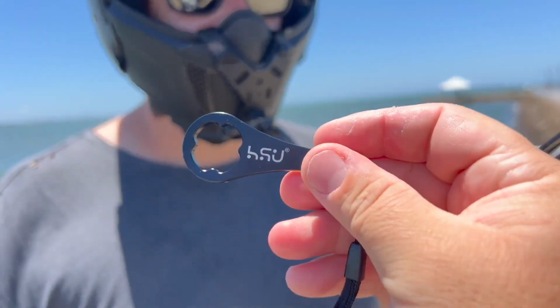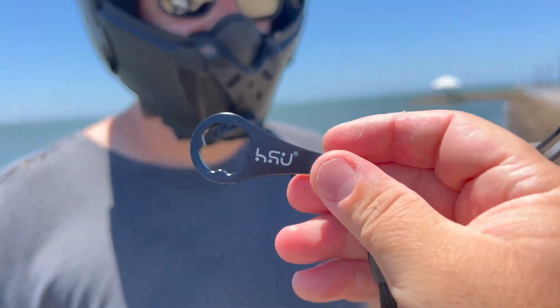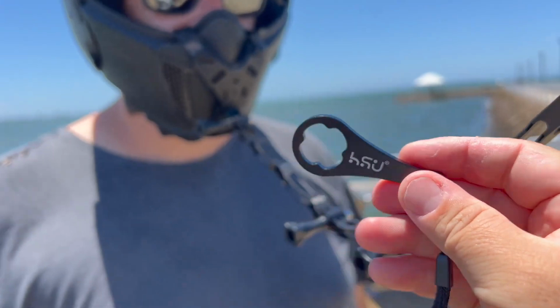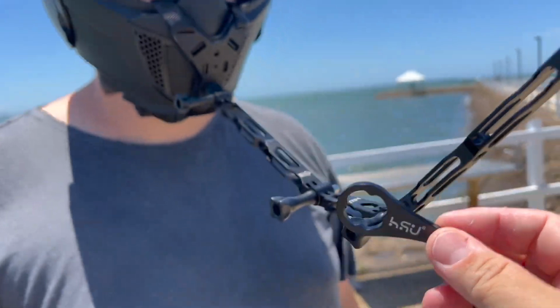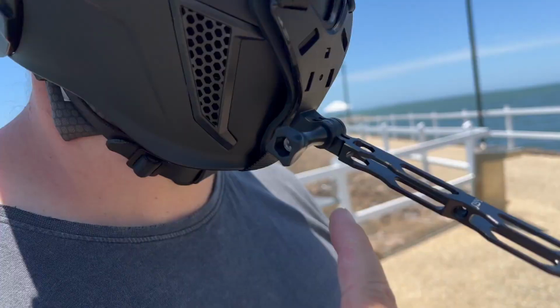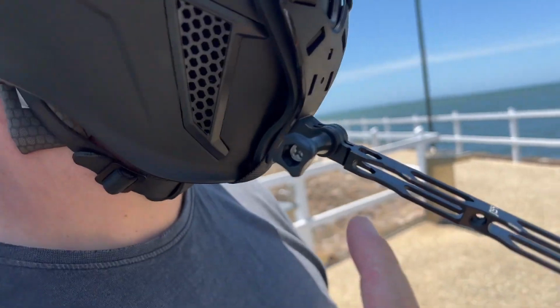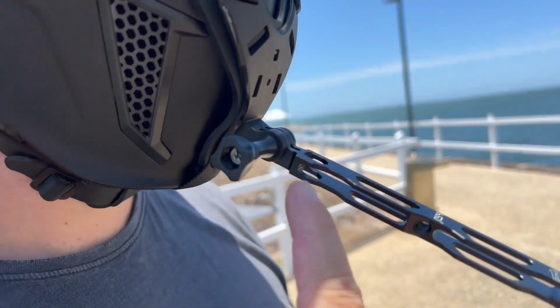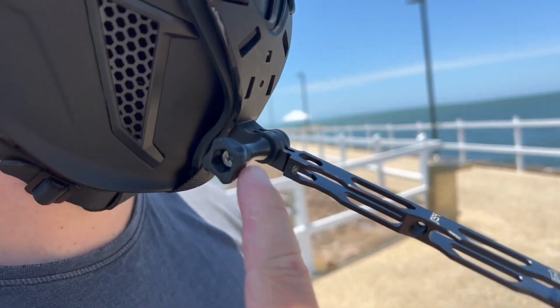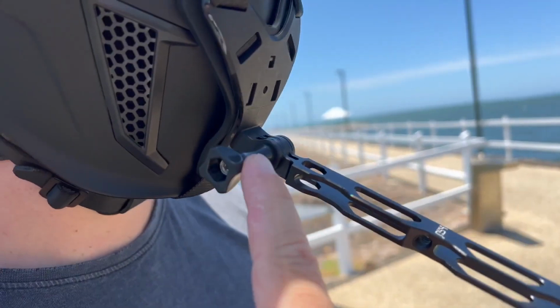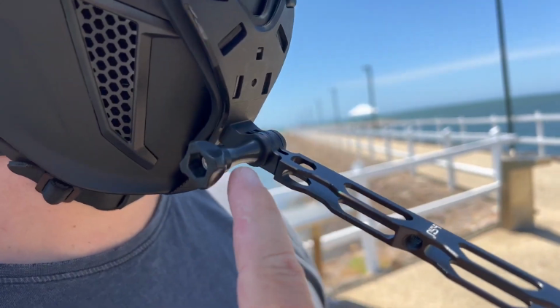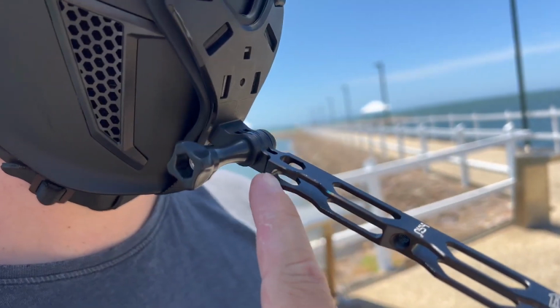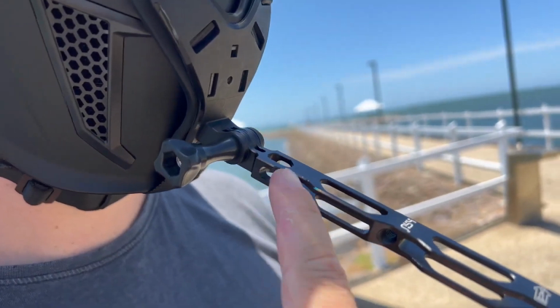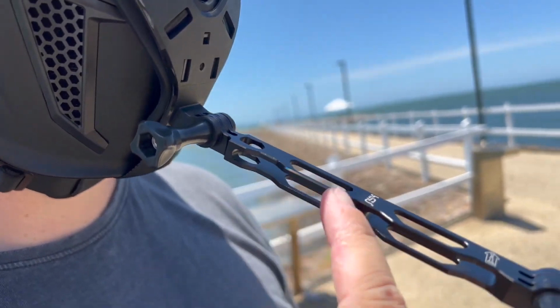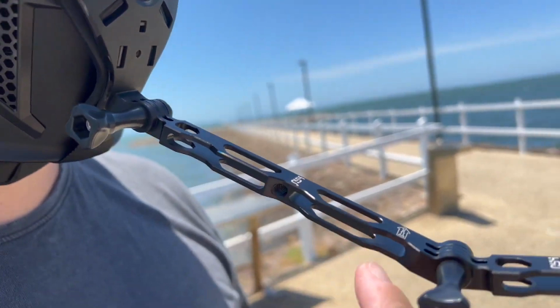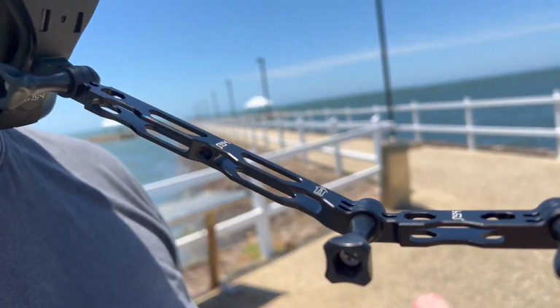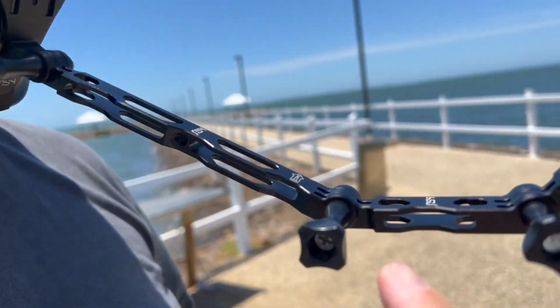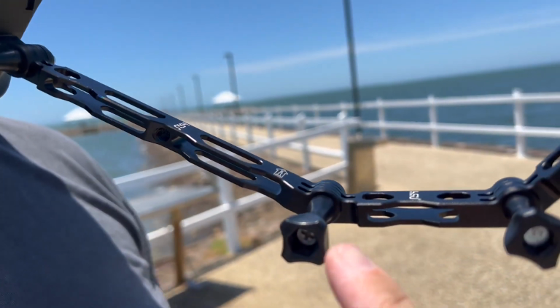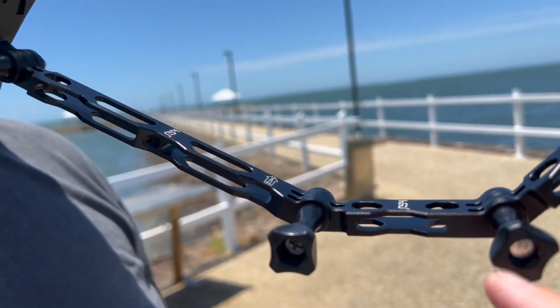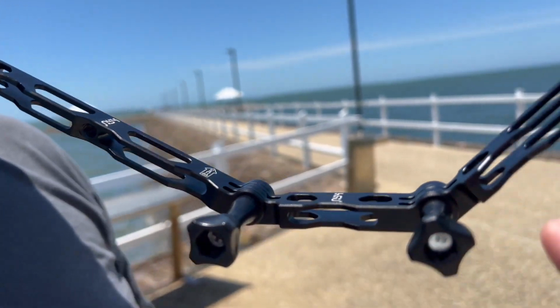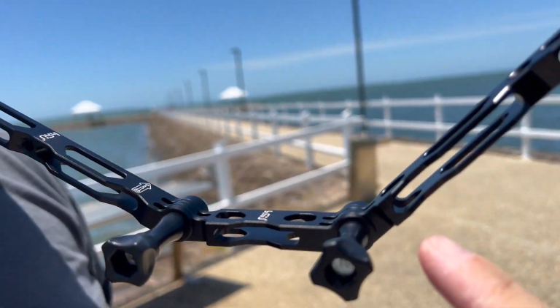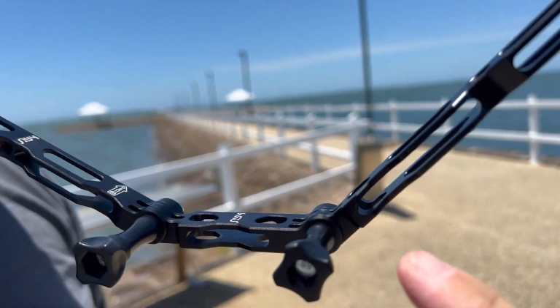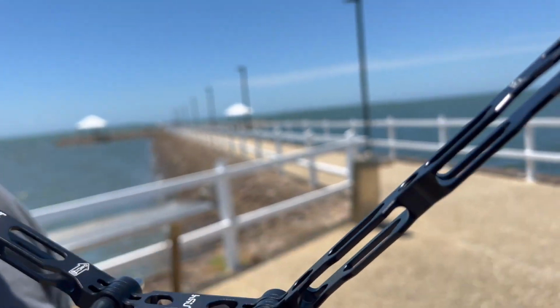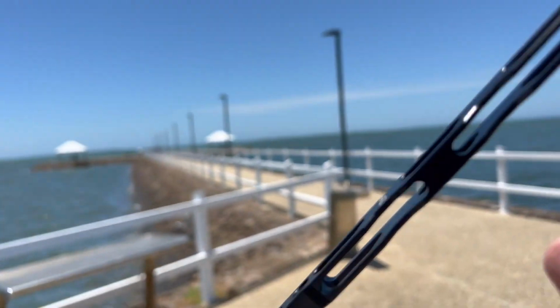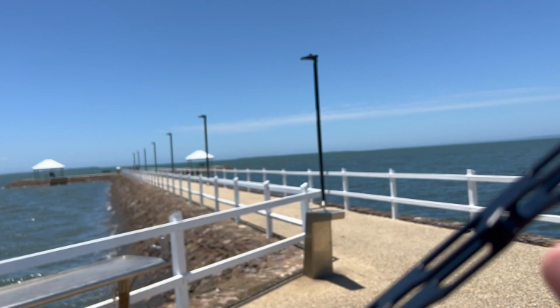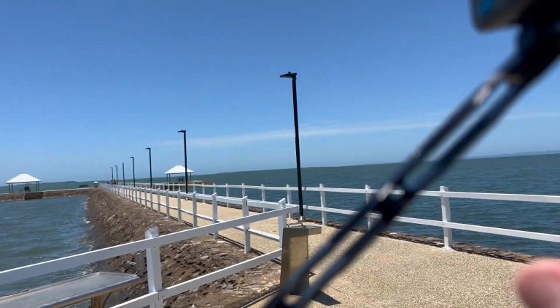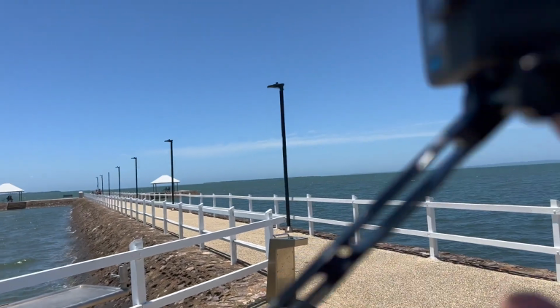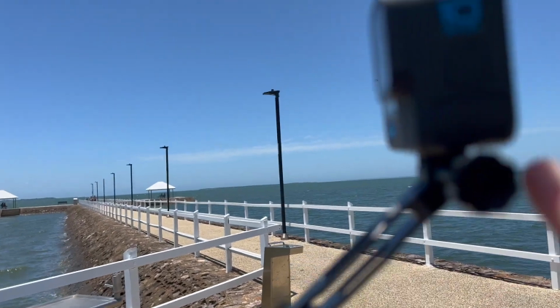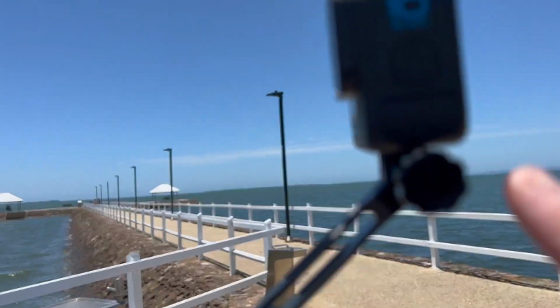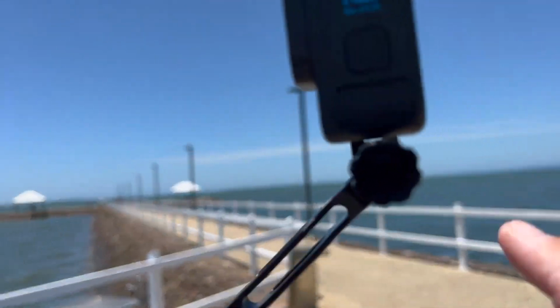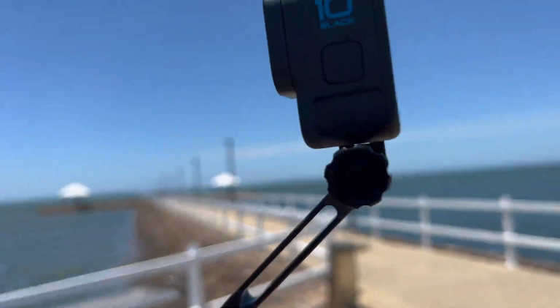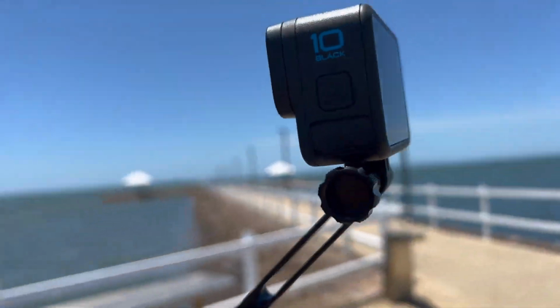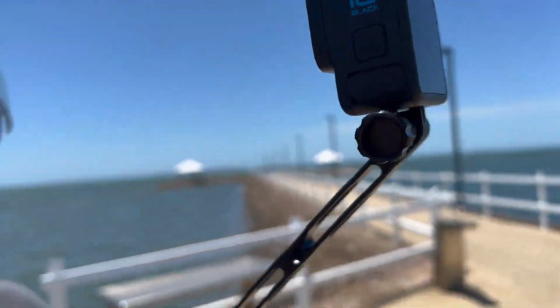Amazingly, when you tighten these things they're not going anywhere. They're really lightweight but also really strong — made so they will not bend.